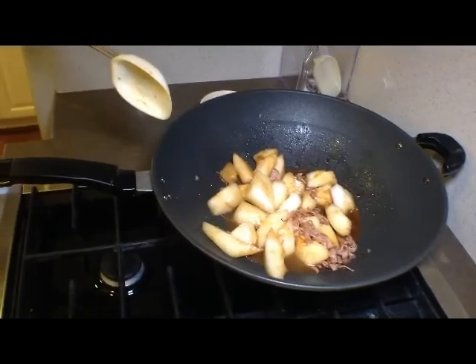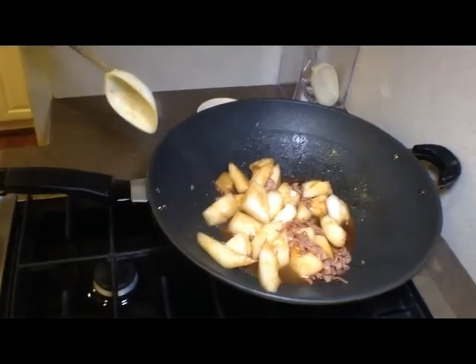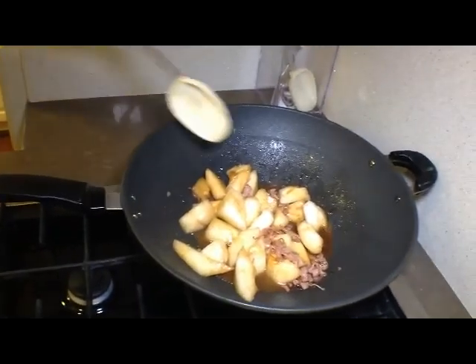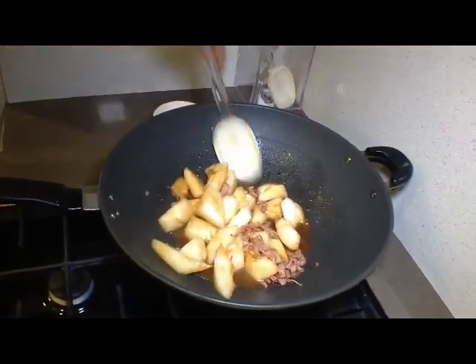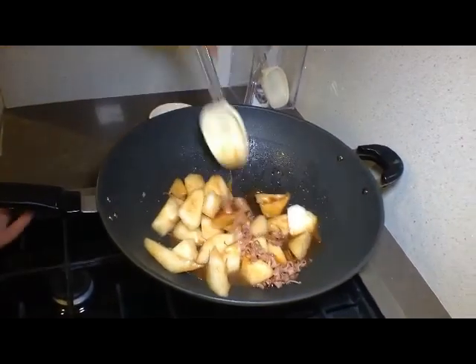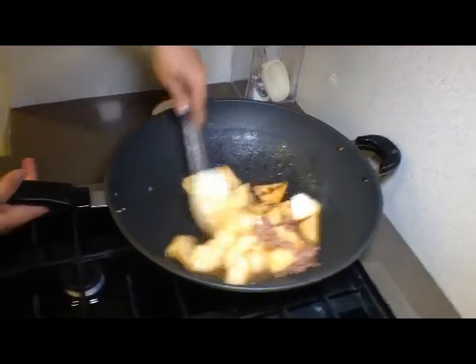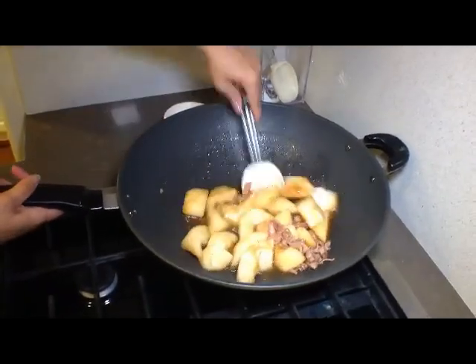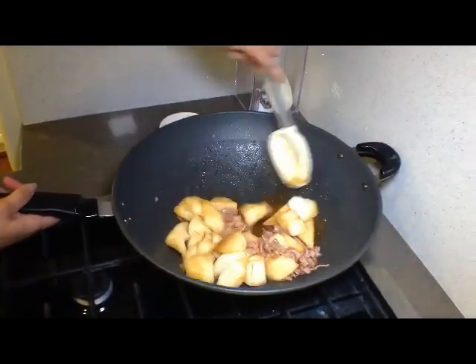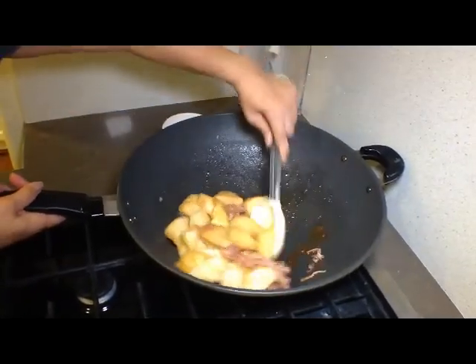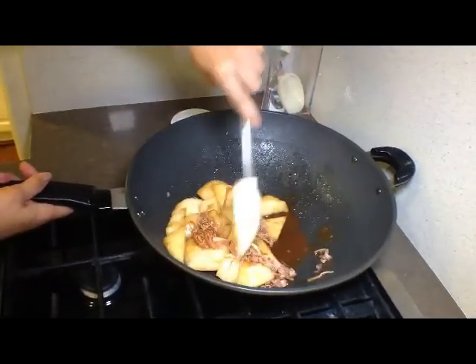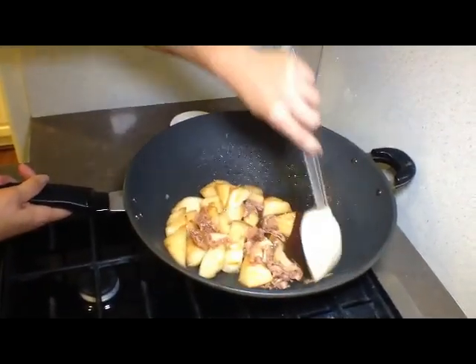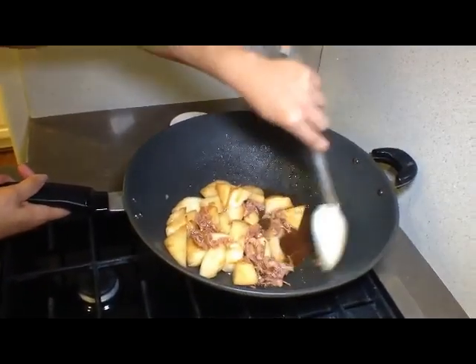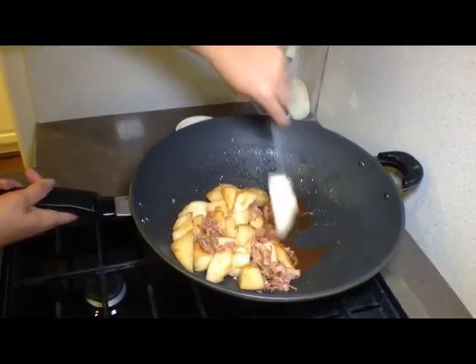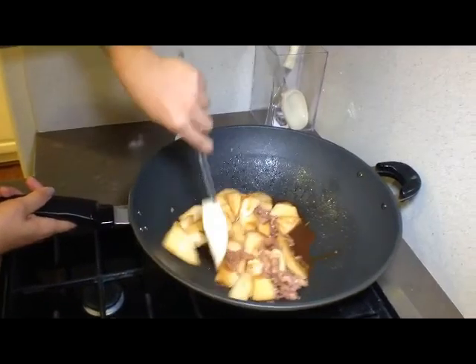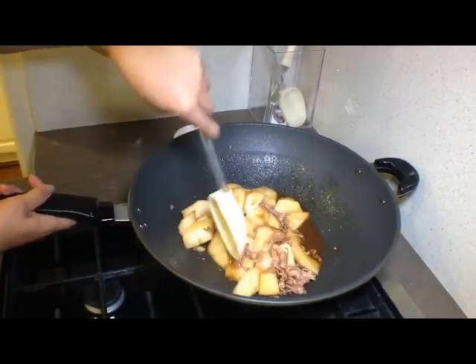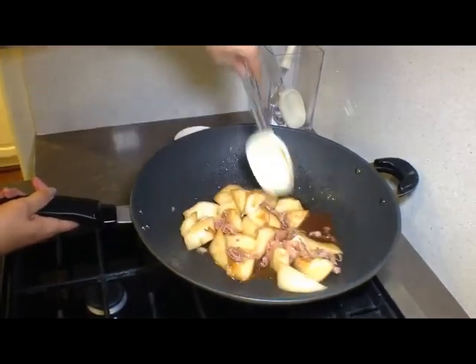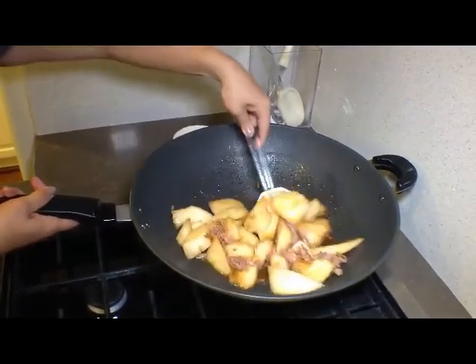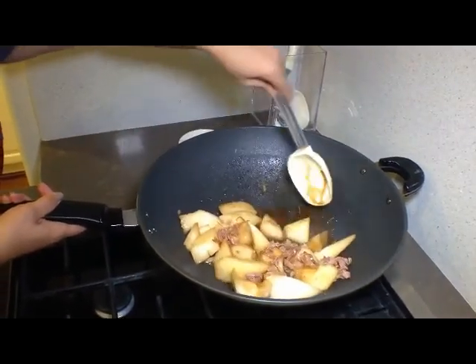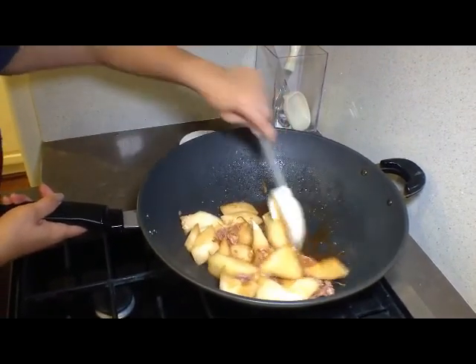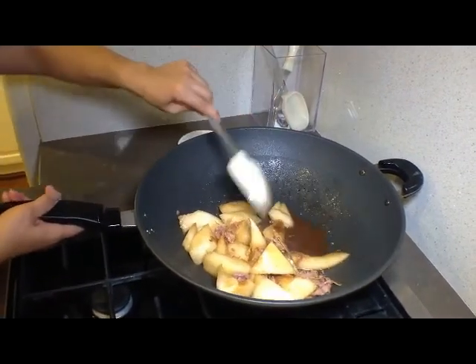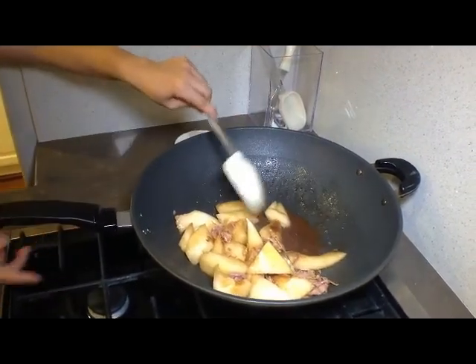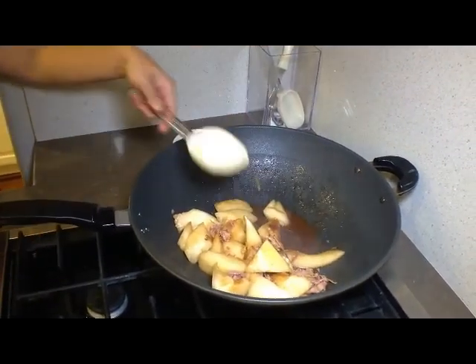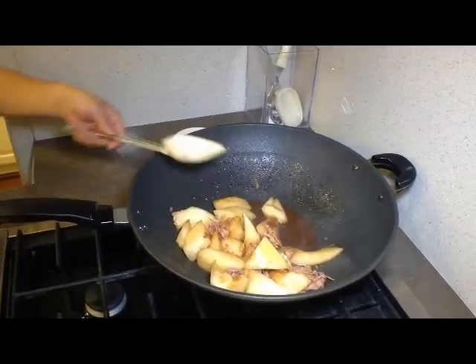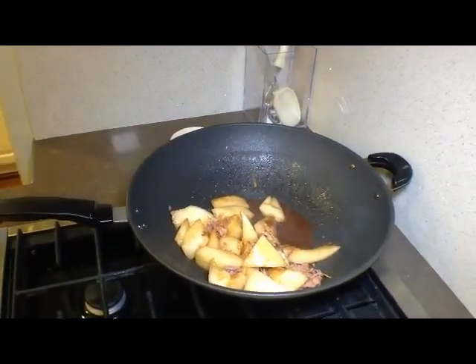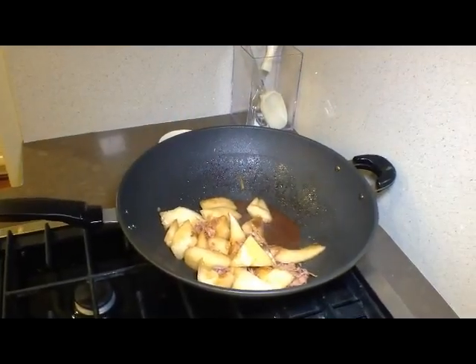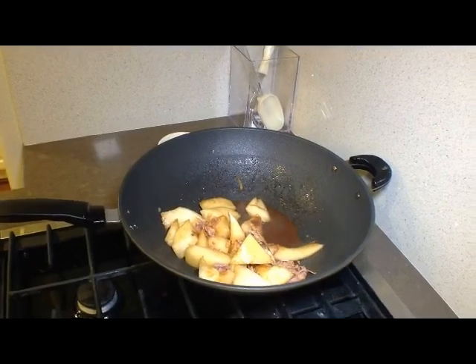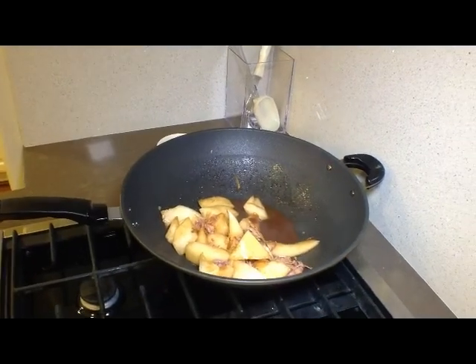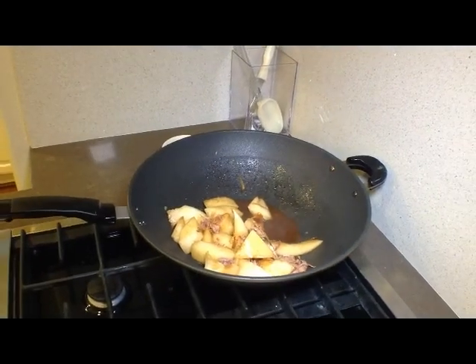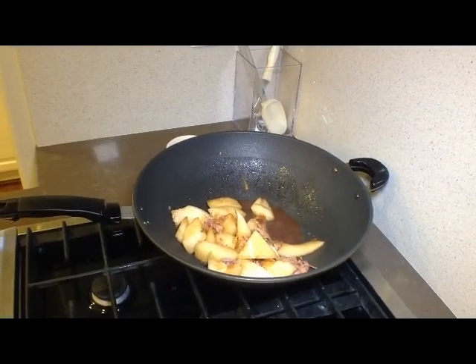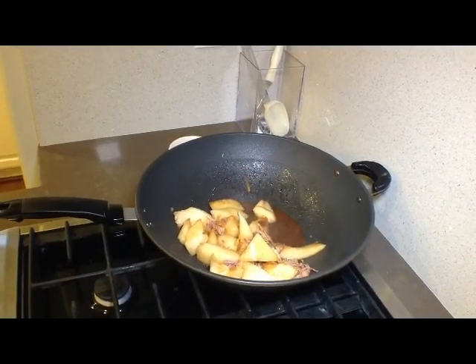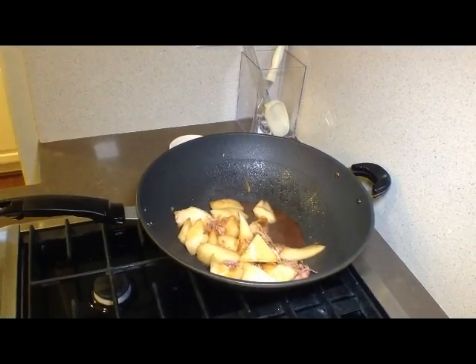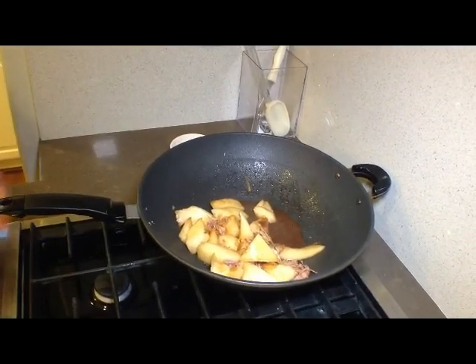At this moment the winter melon is only half cooked, so we're going to mix it up really well. After that, we're going to put a lid on and simmer on low fire for 15 minutes.